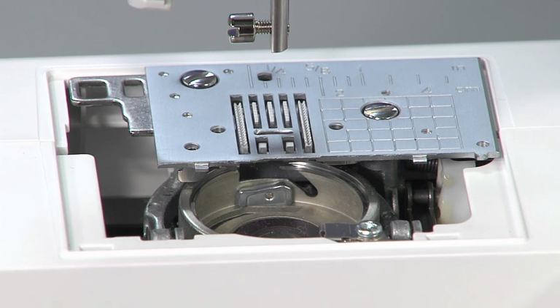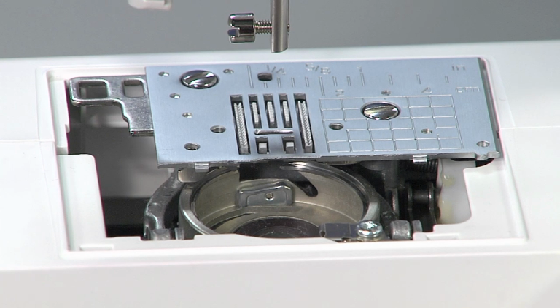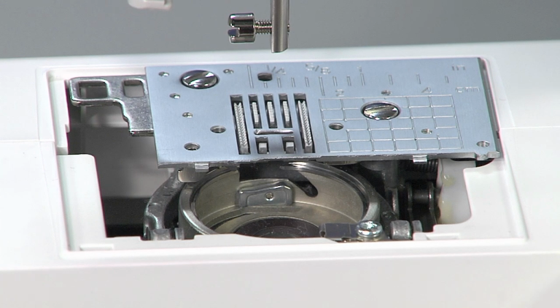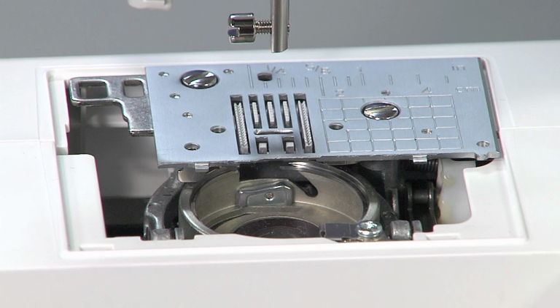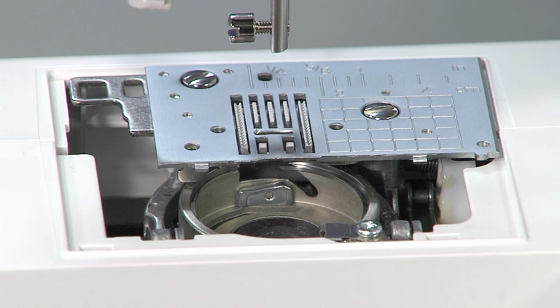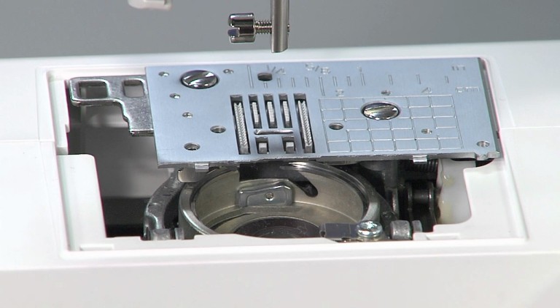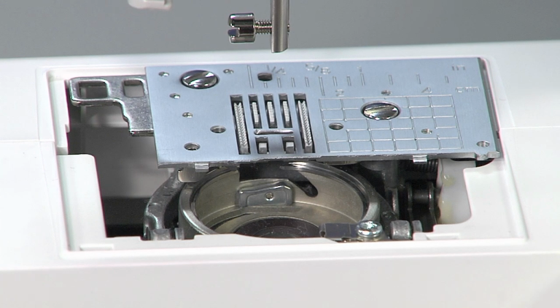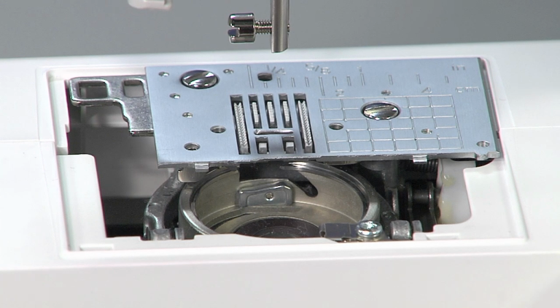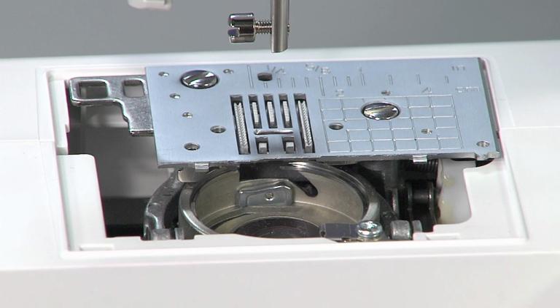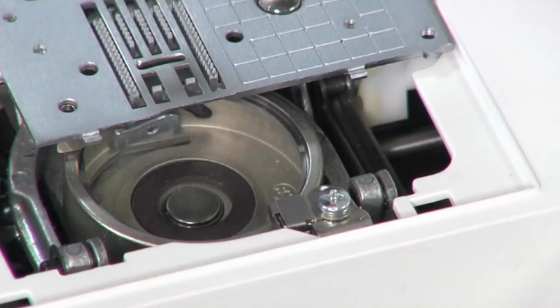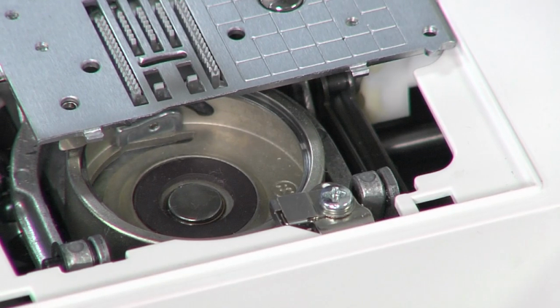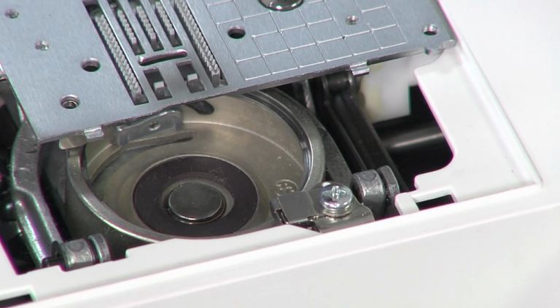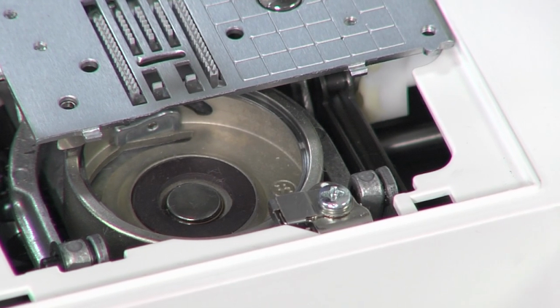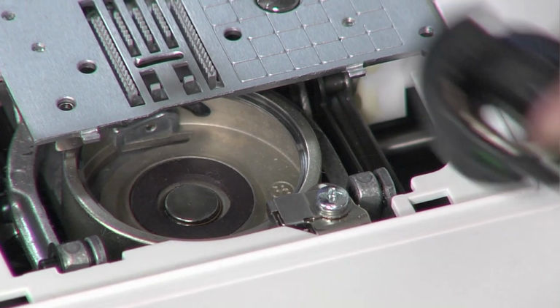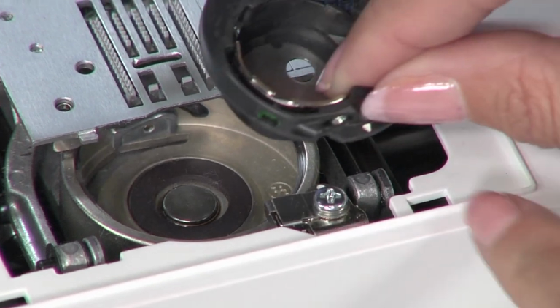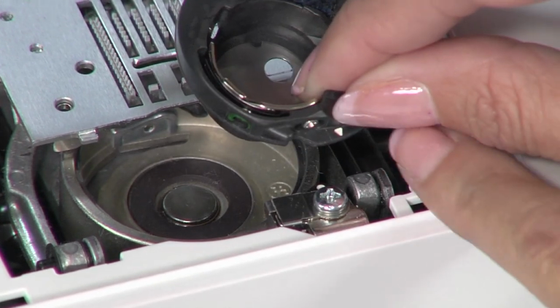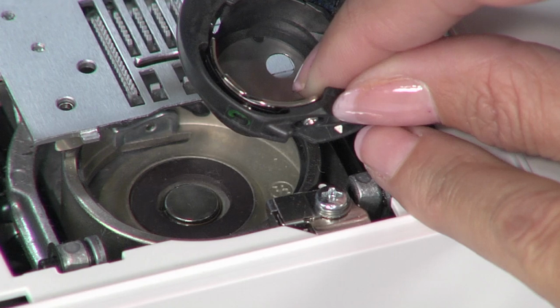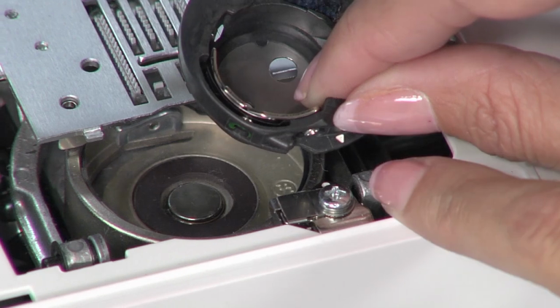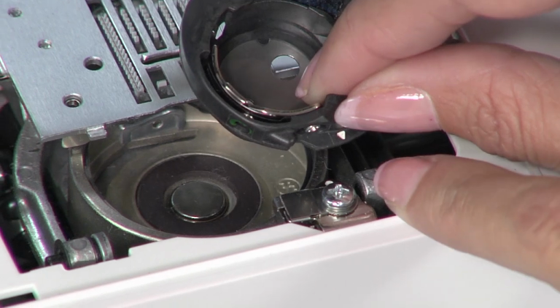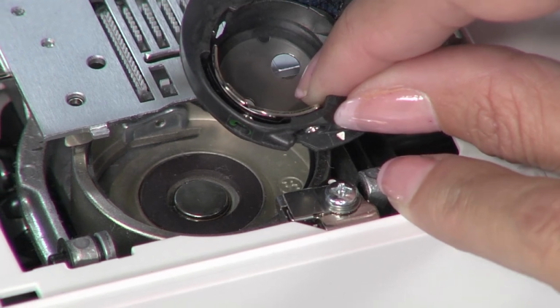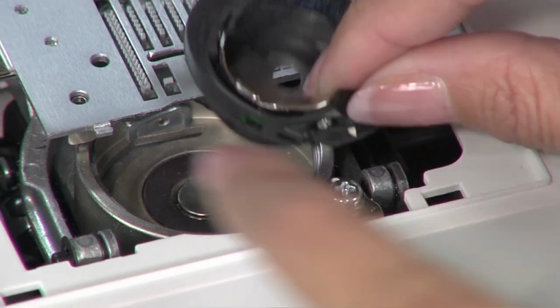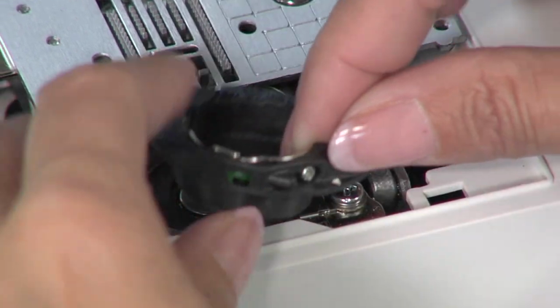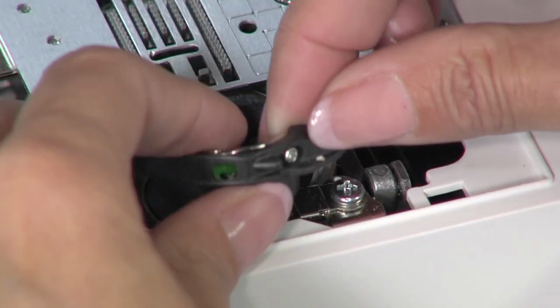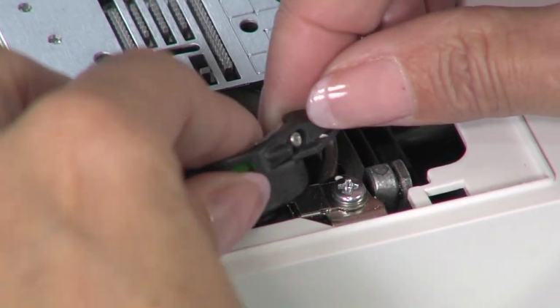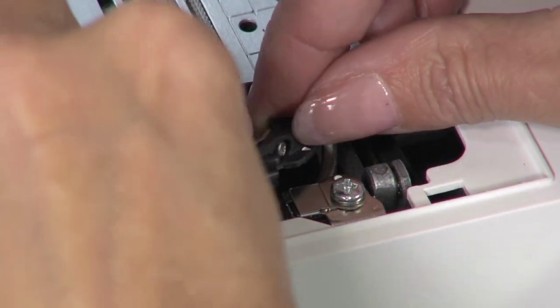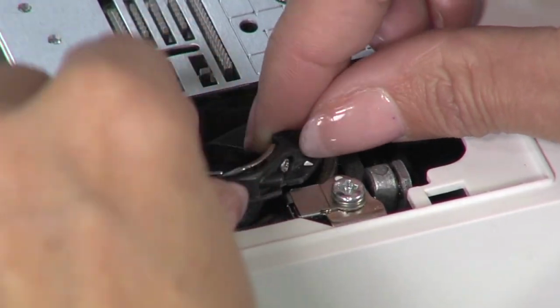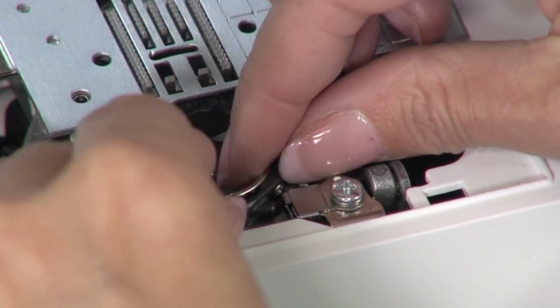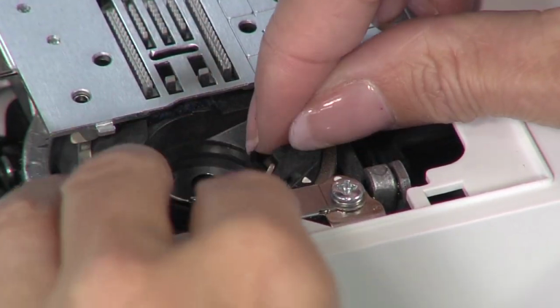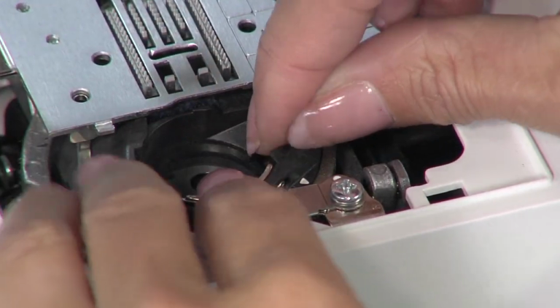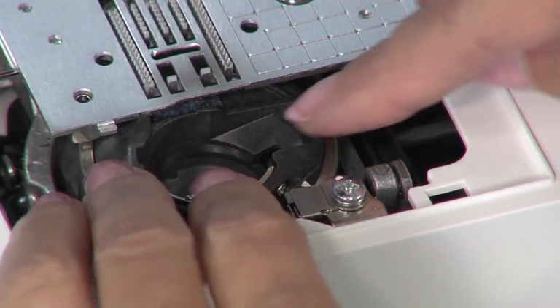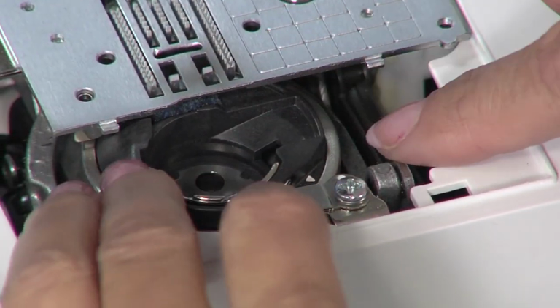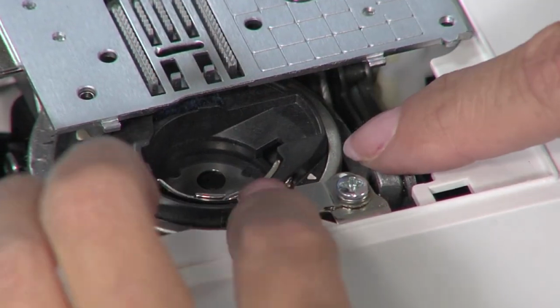Wipe out the bobbin case. Insert the bobbin case so that the triangle marked on the bobbin case lines up with the circle mark on the machine.